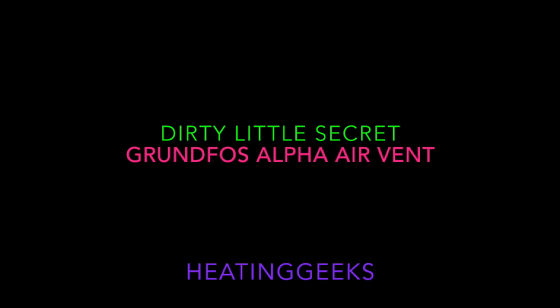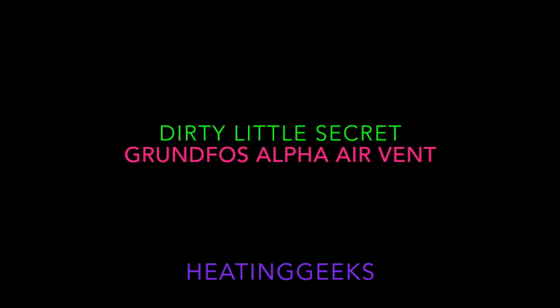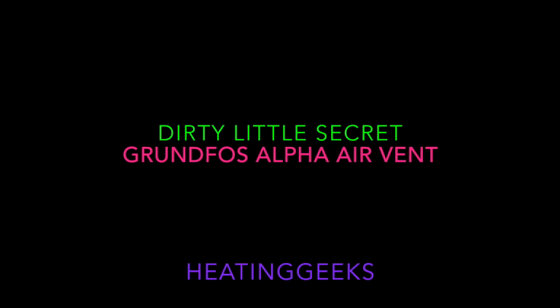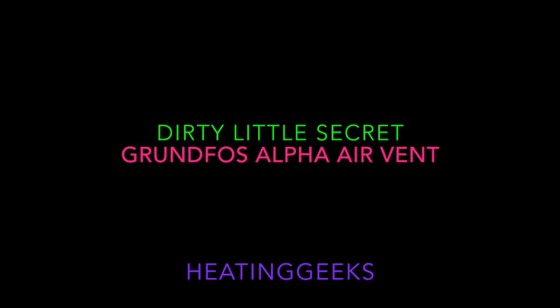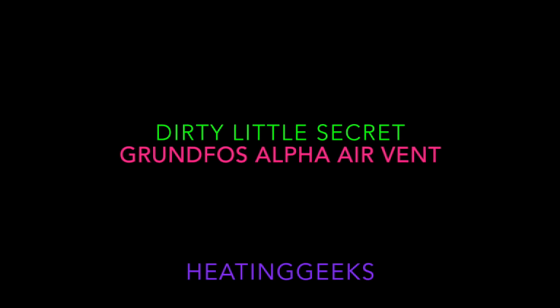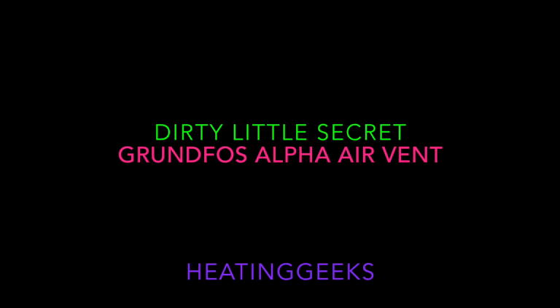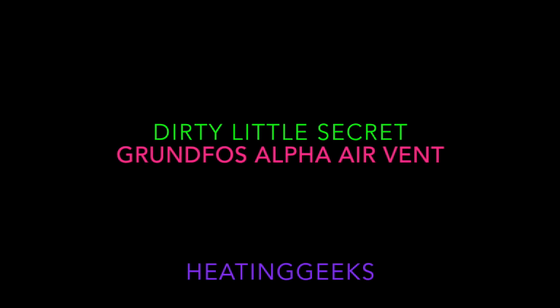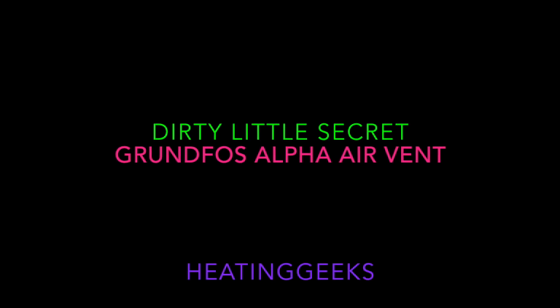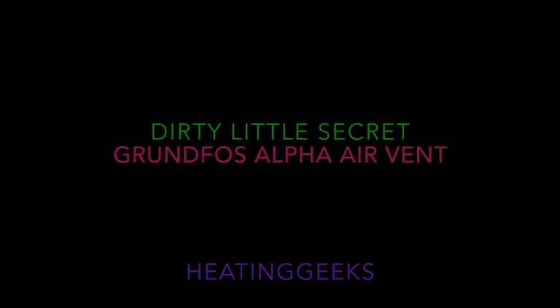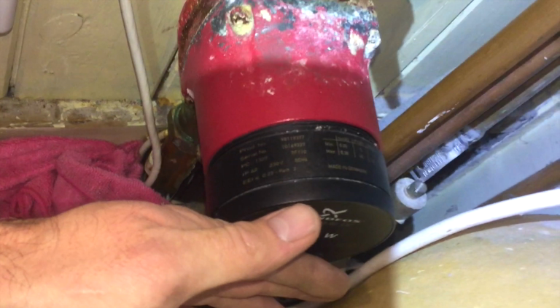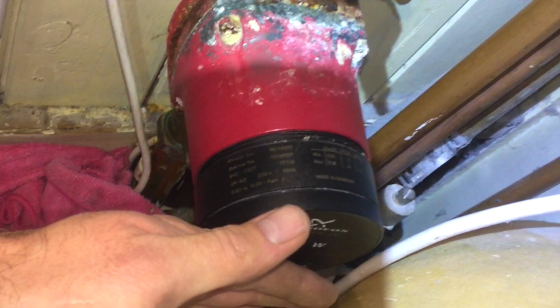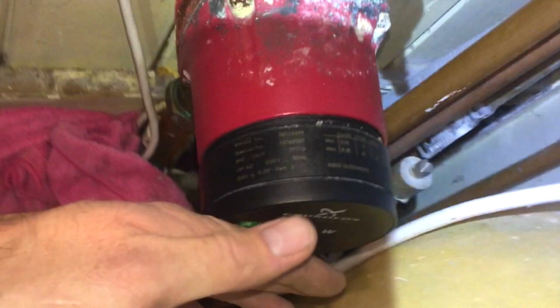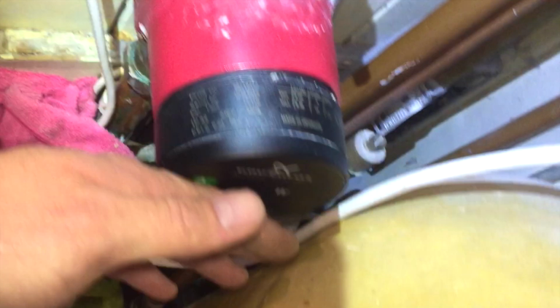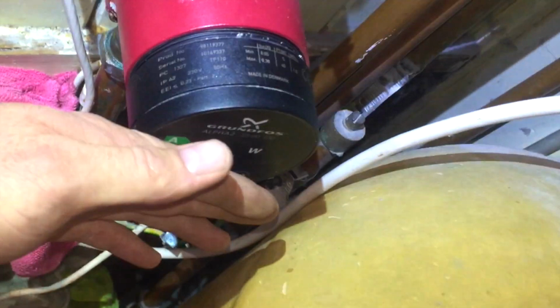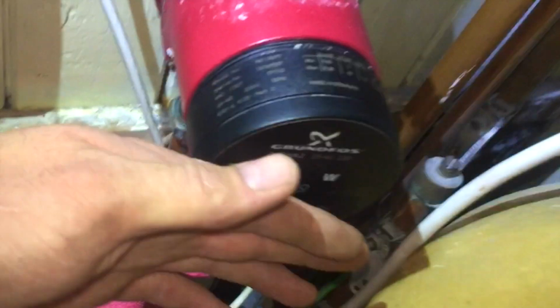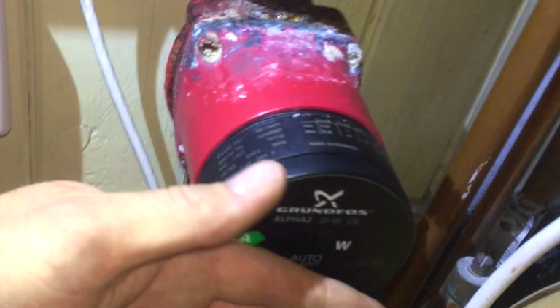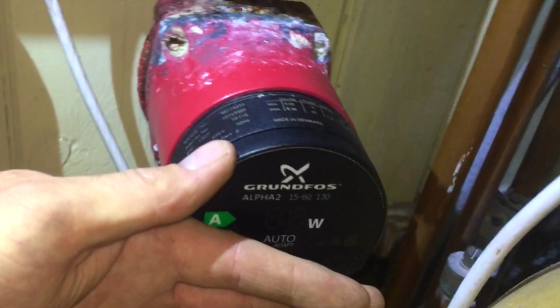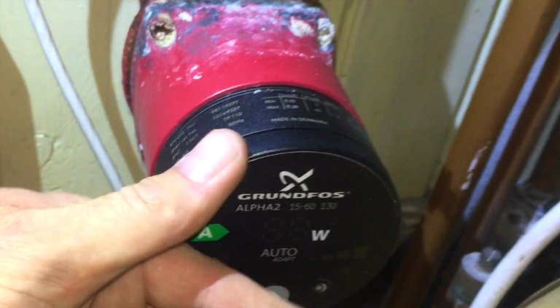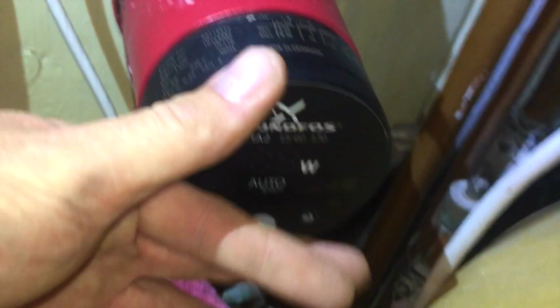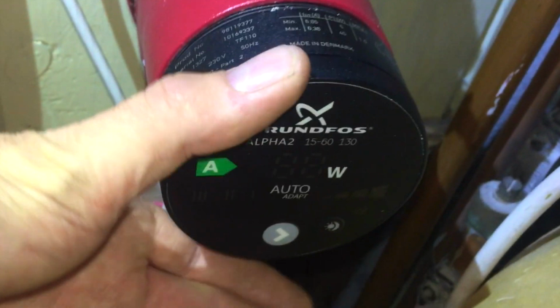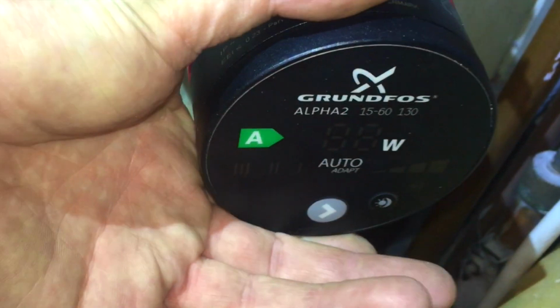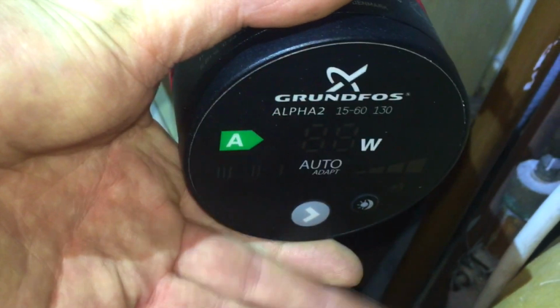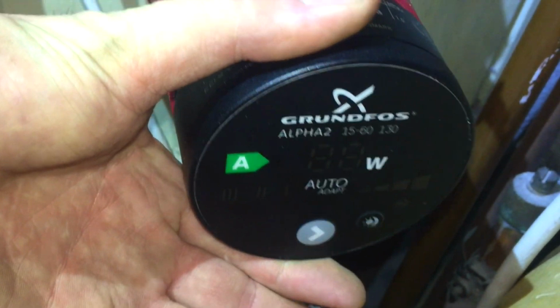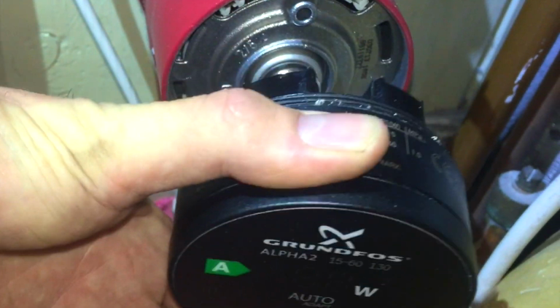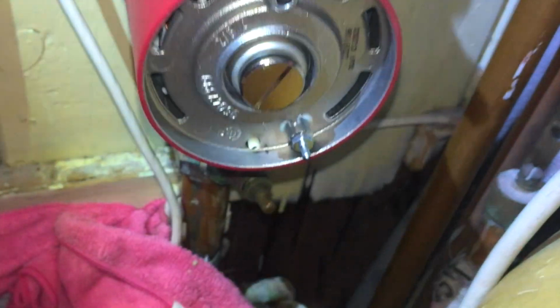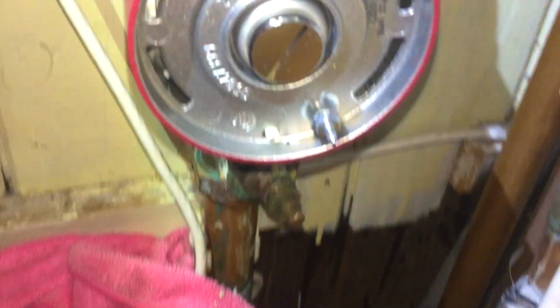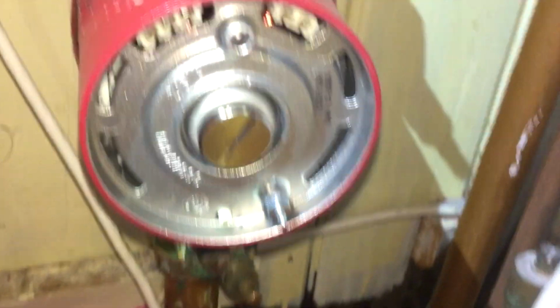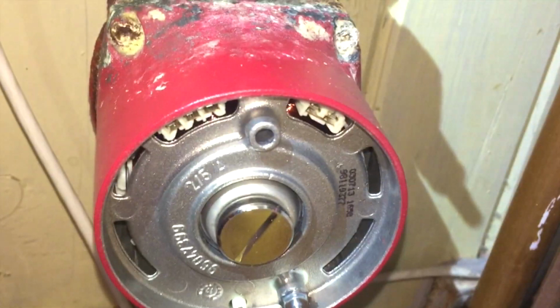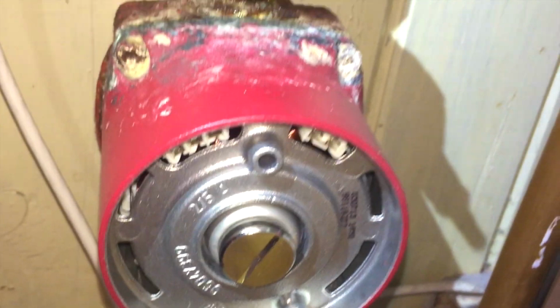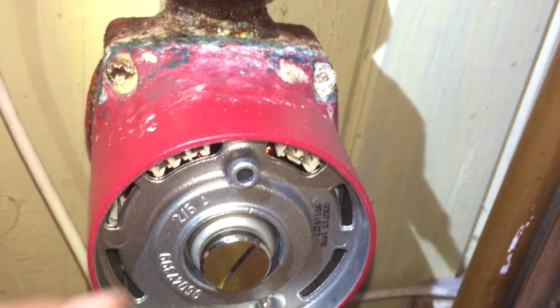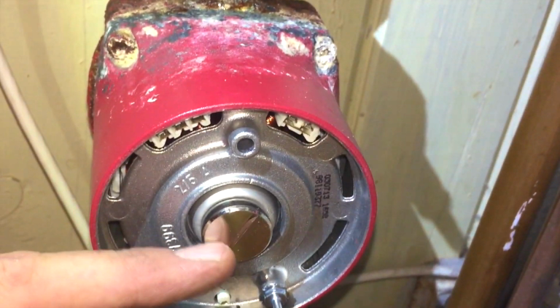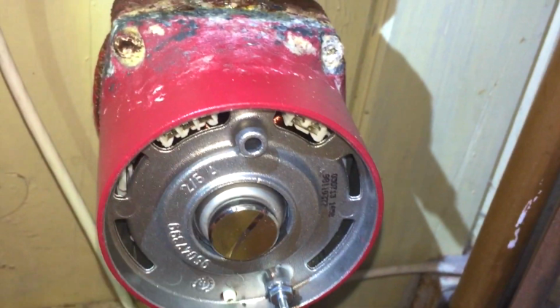I was changing an Alpha pump the other day — there was nothing wrong with the pump but the valves were leaking and the customer ordered it changed. I noticed that the electrical cover just pulls off.